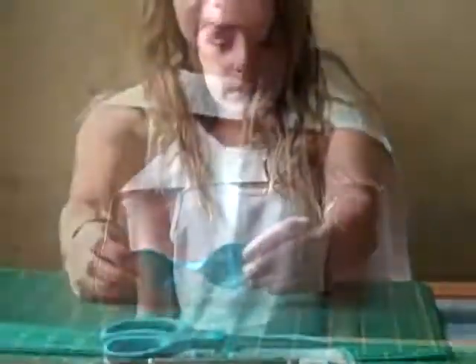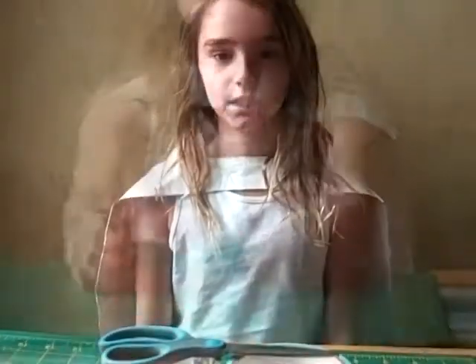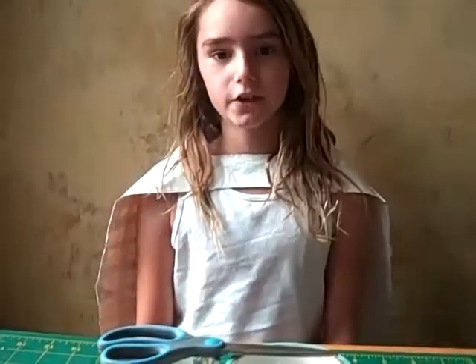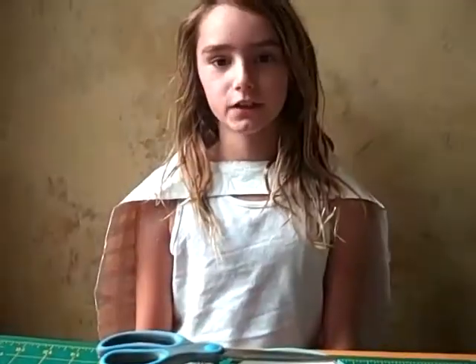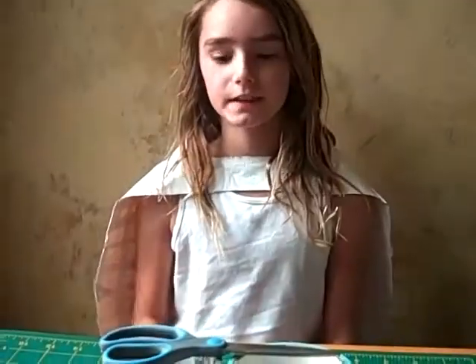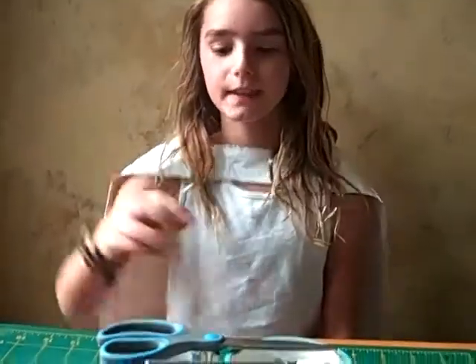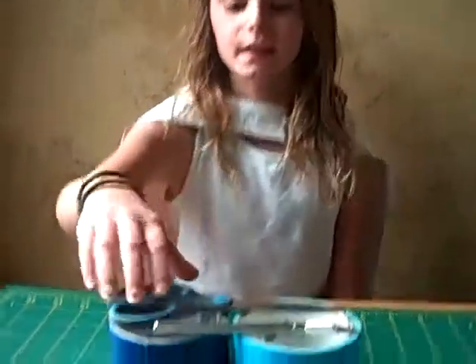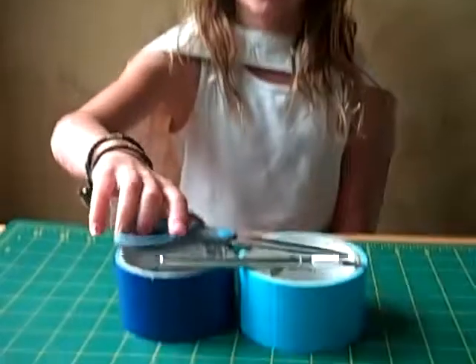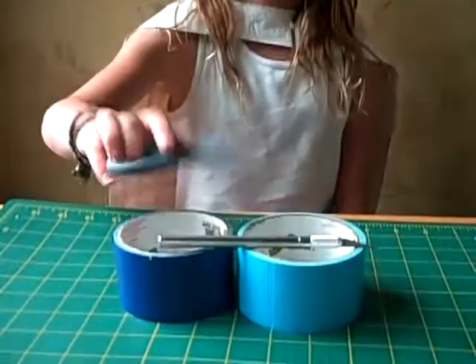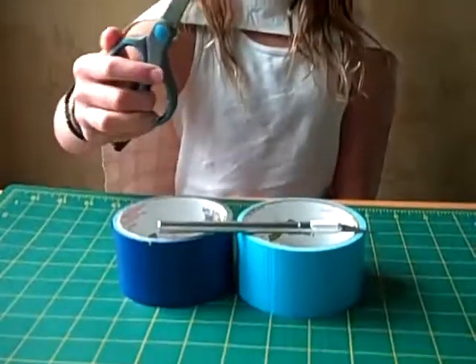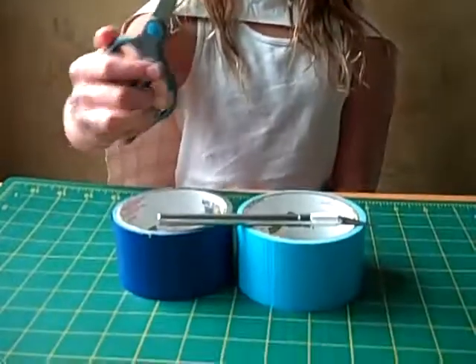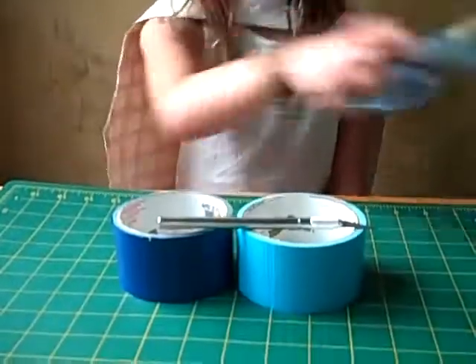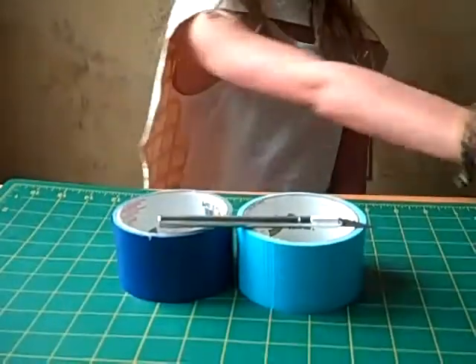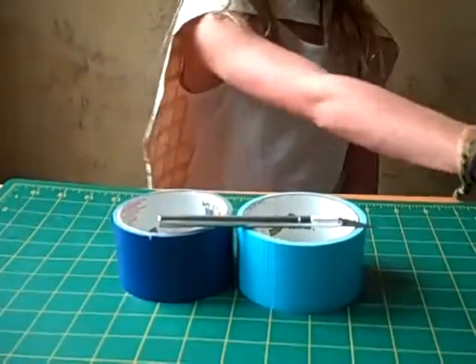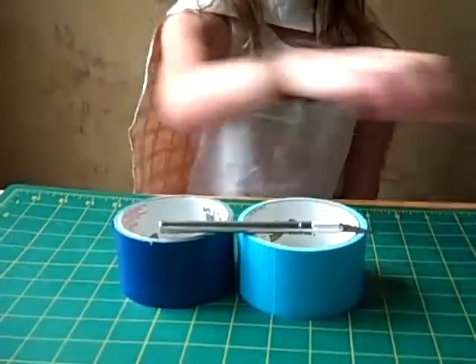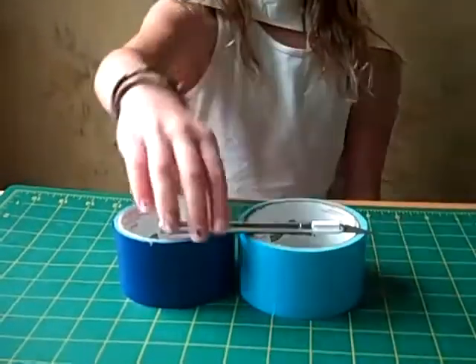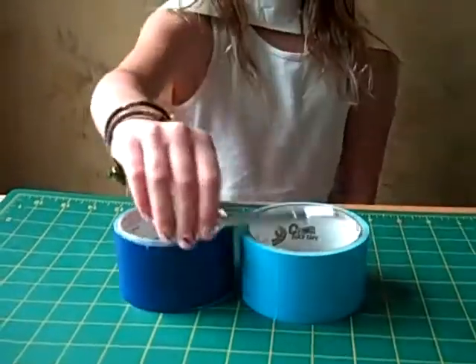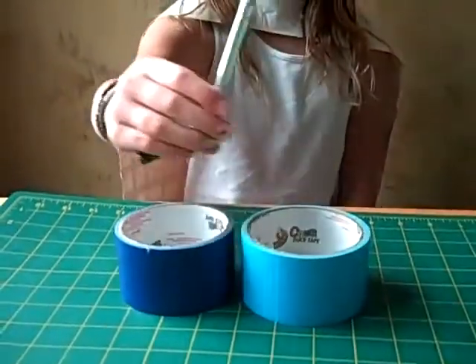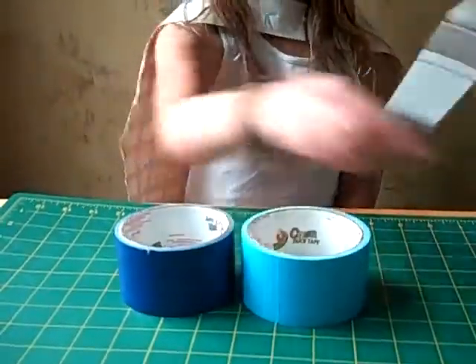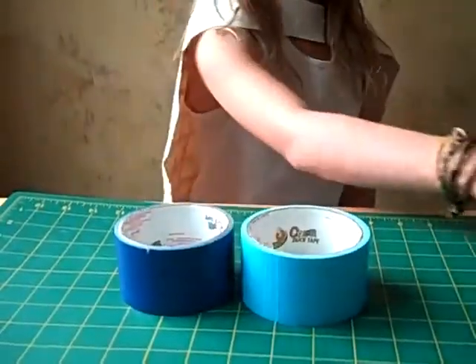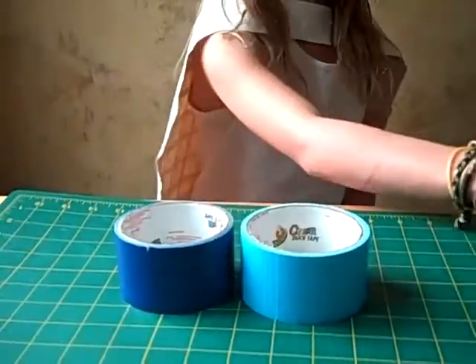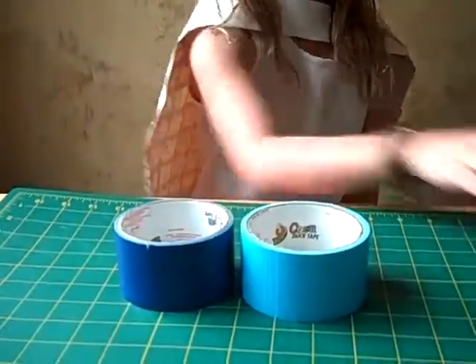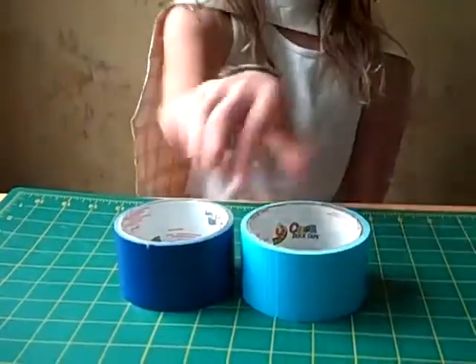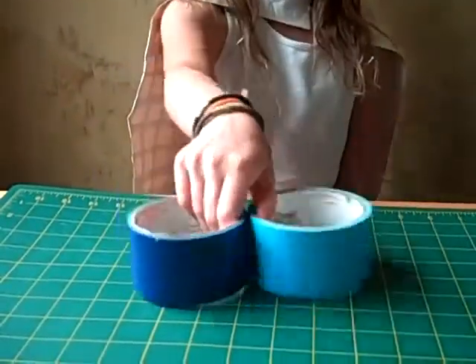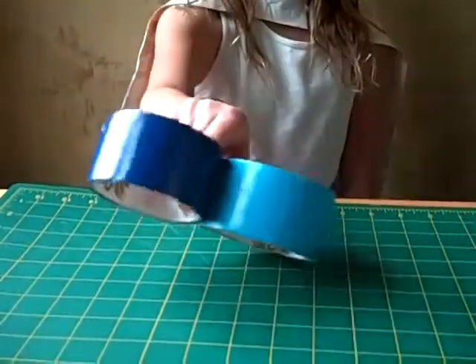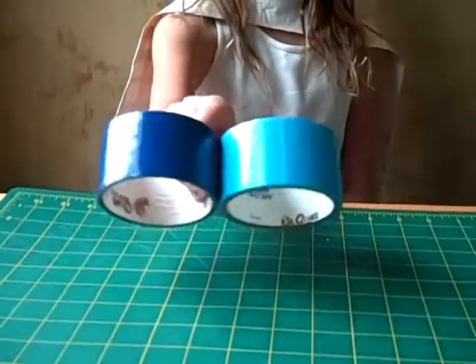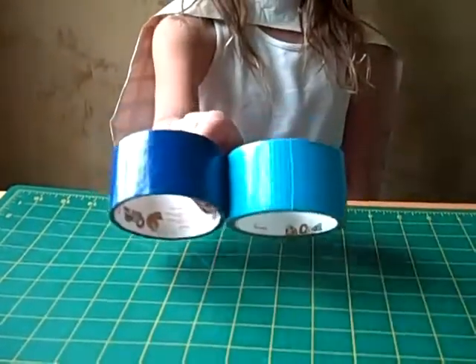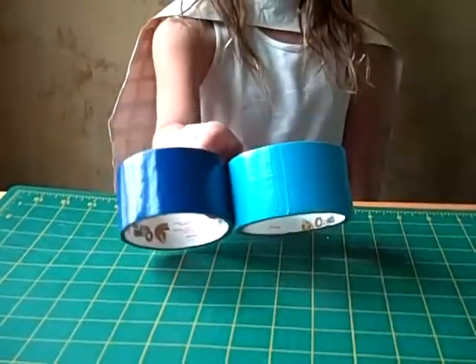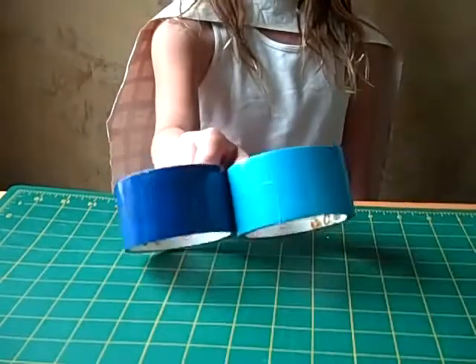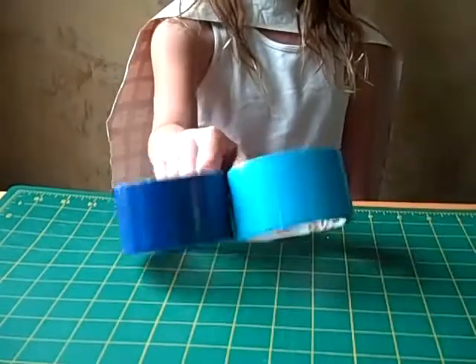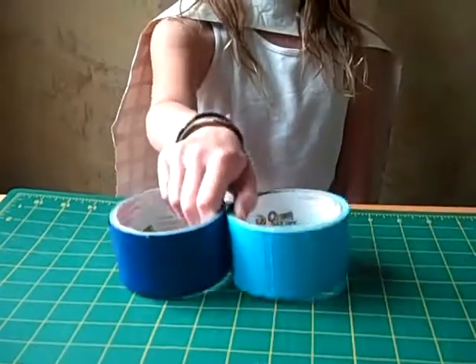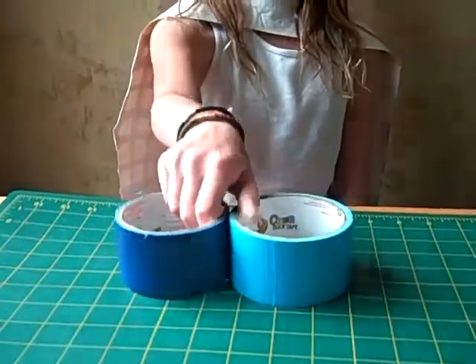The materials you'll need are scissors, an exacto knife, and two rolls of duct tape, or just one.